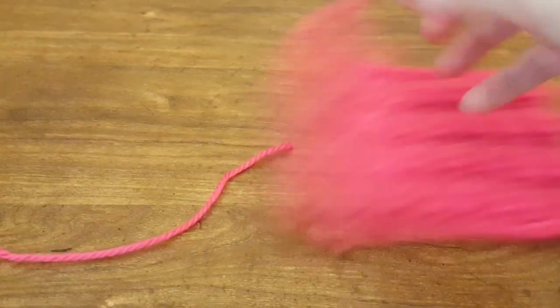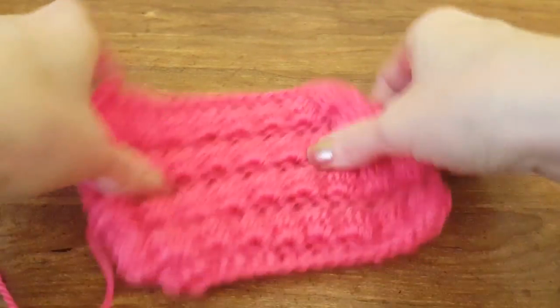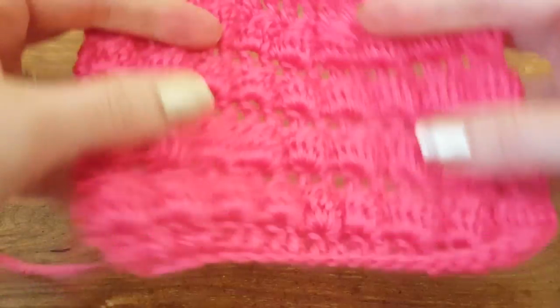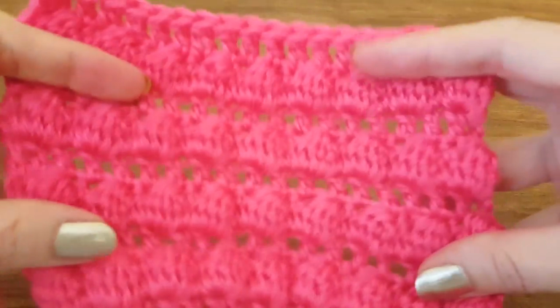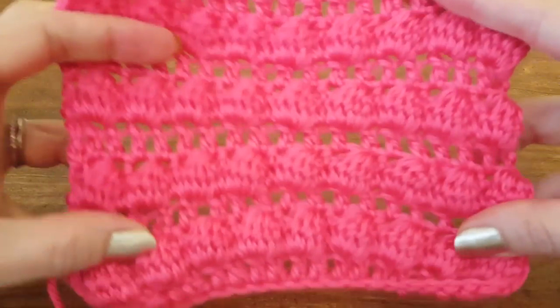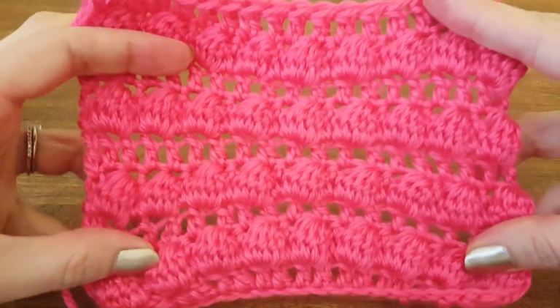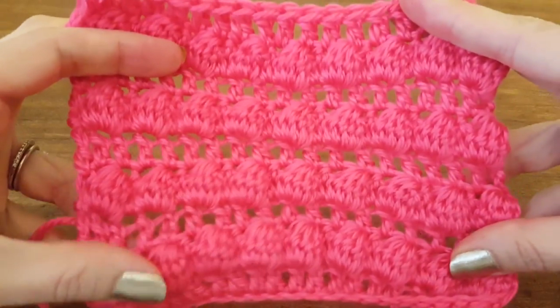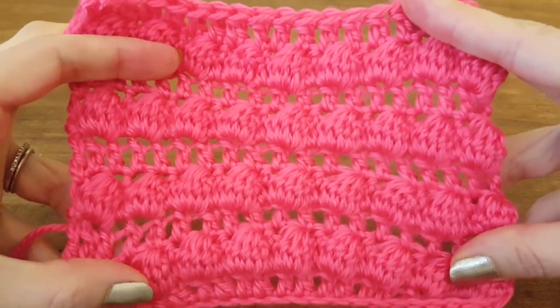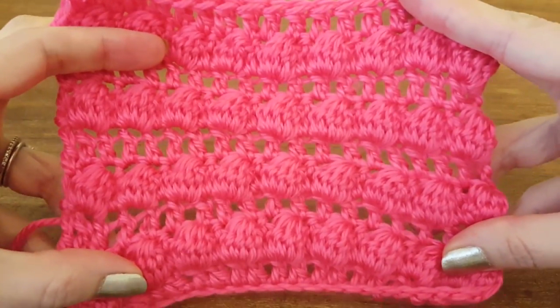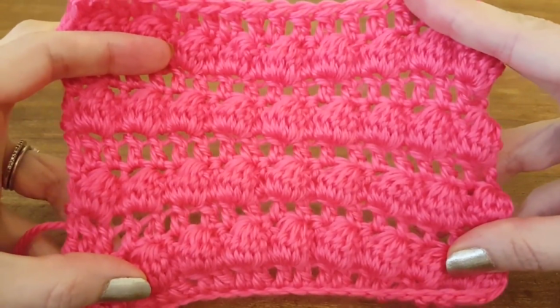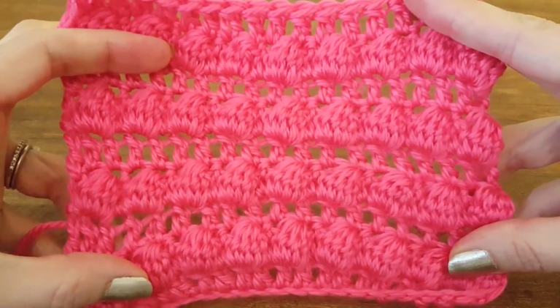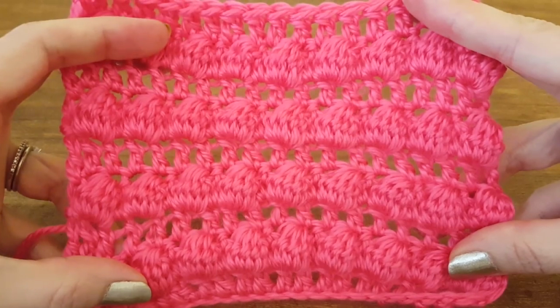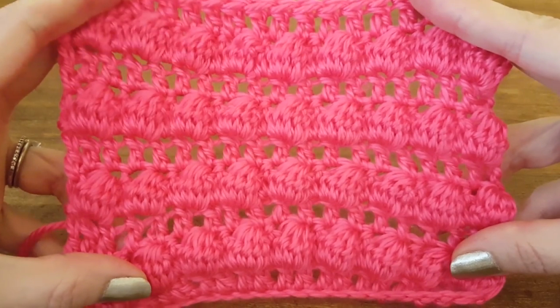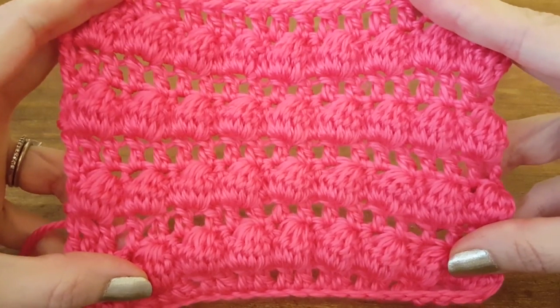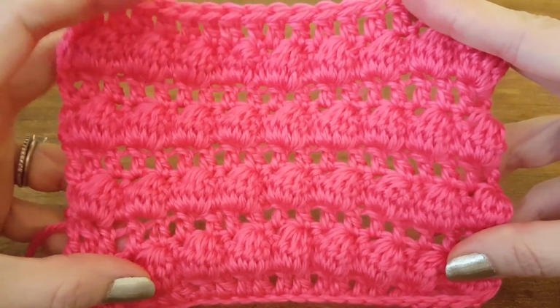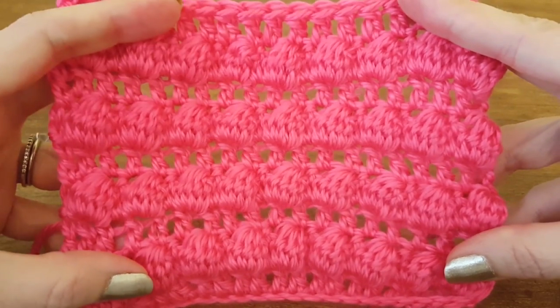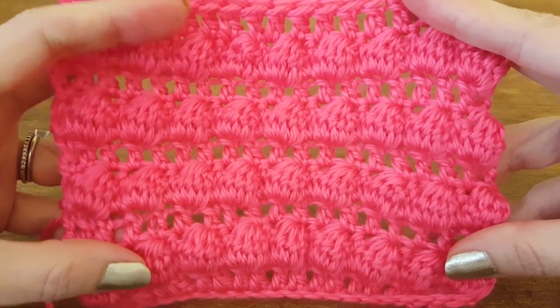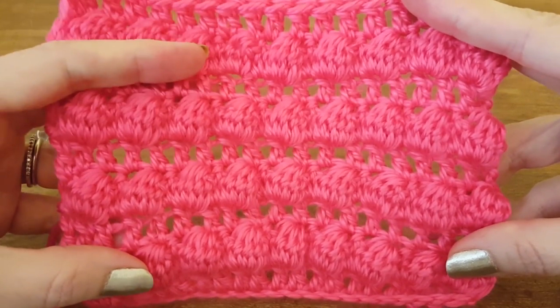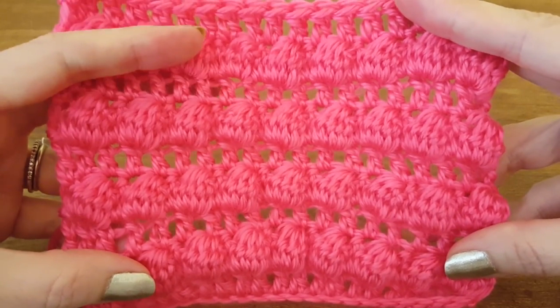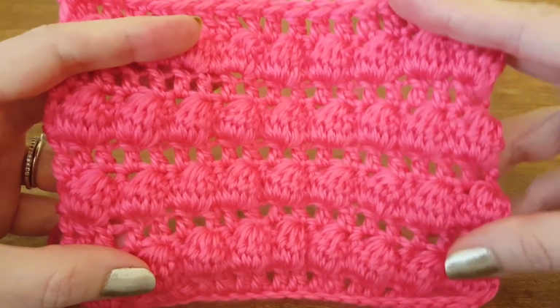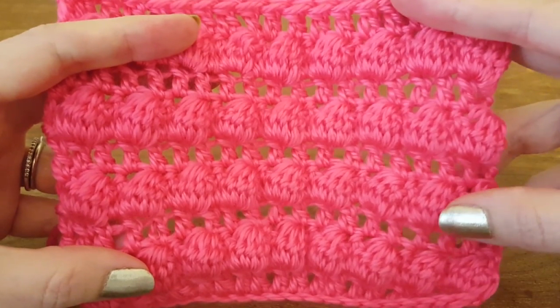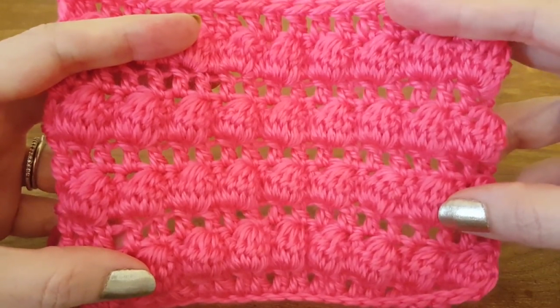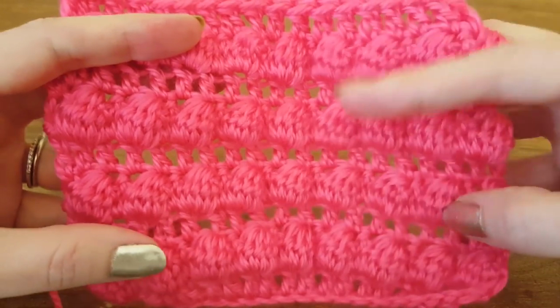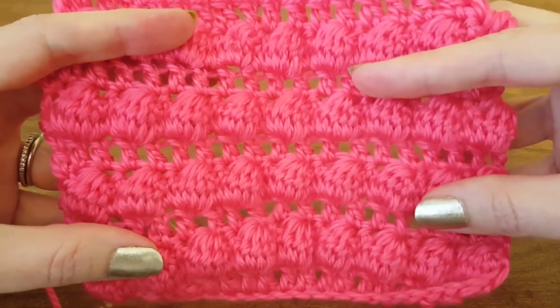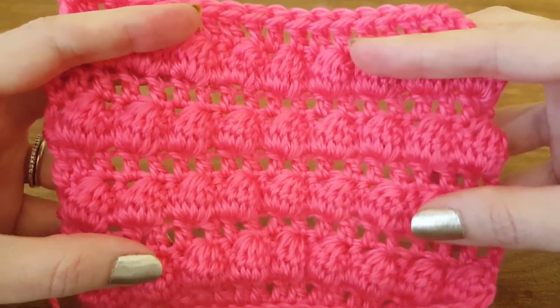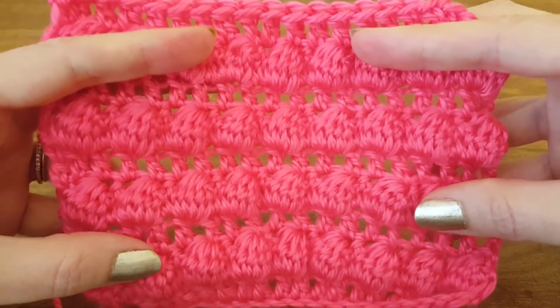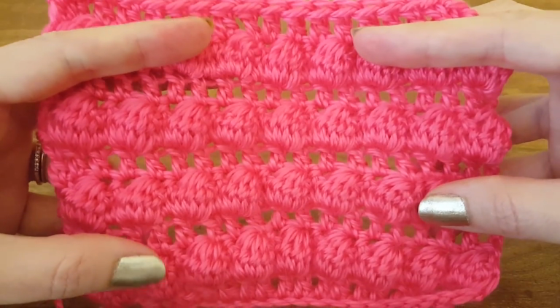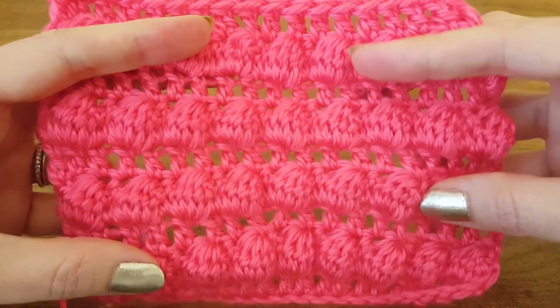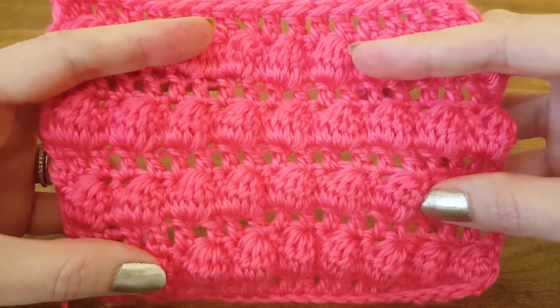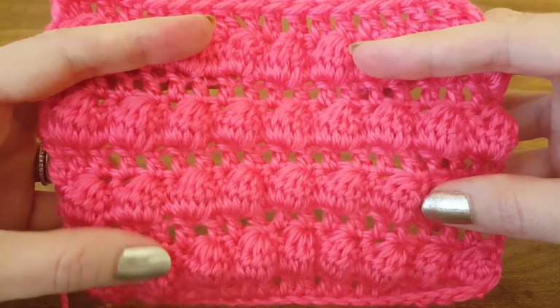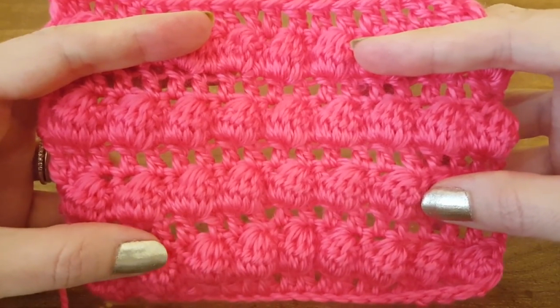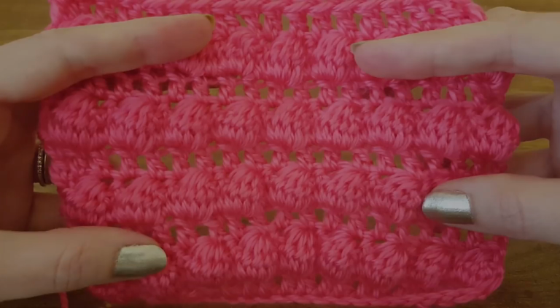If you keep going you'll end up with something like this. I hope this has been a helpful tutorial, and if so please visit the website www.thimblebell.com or subscribe to the channel for more helpful ideas. Thank you so much for watching!